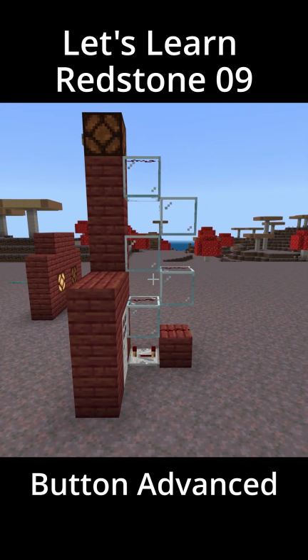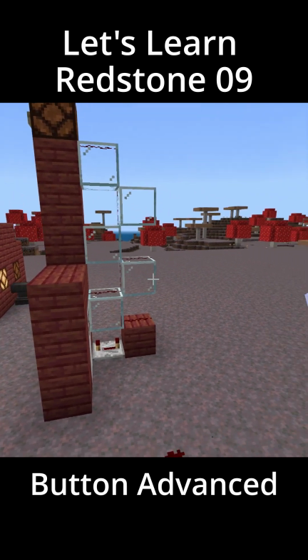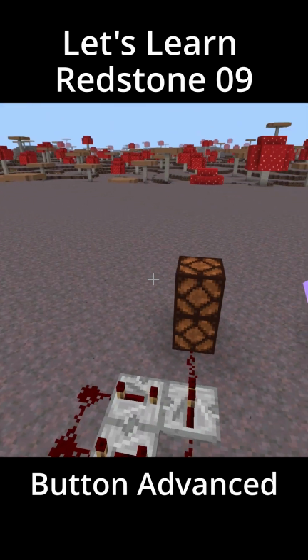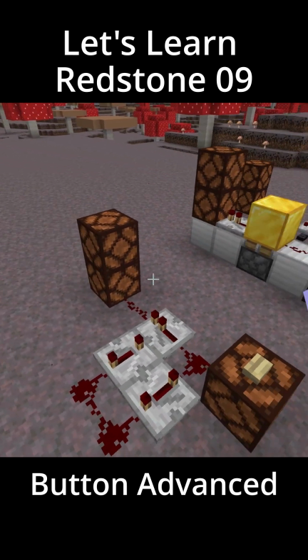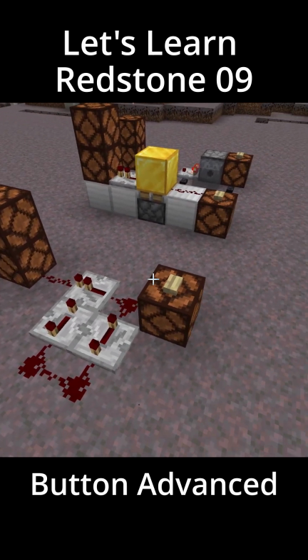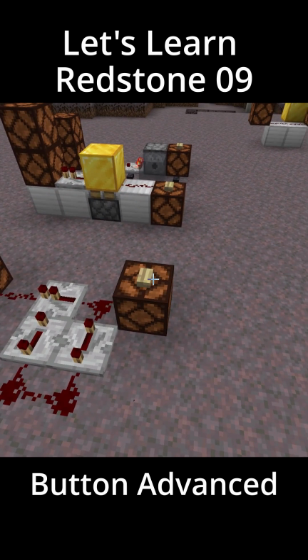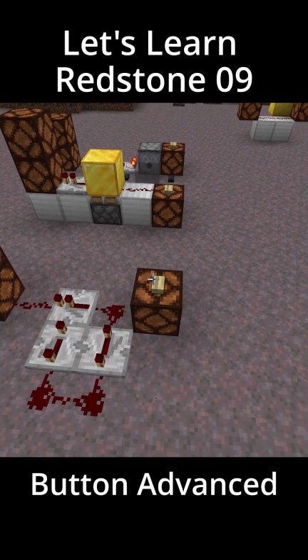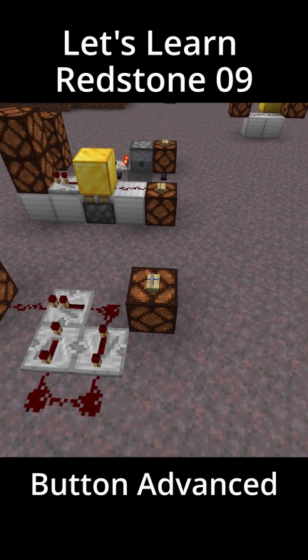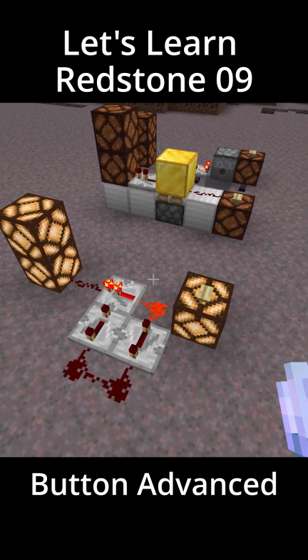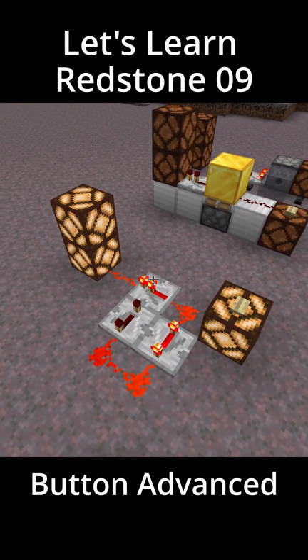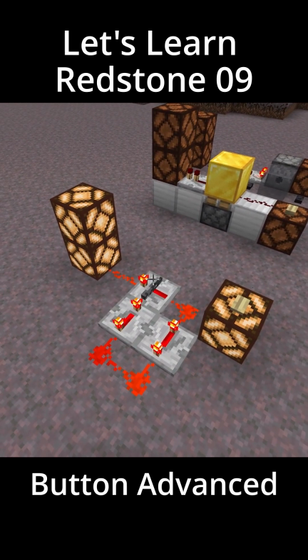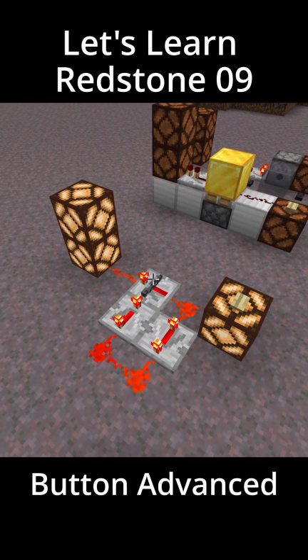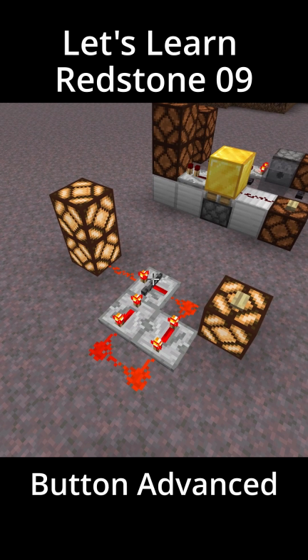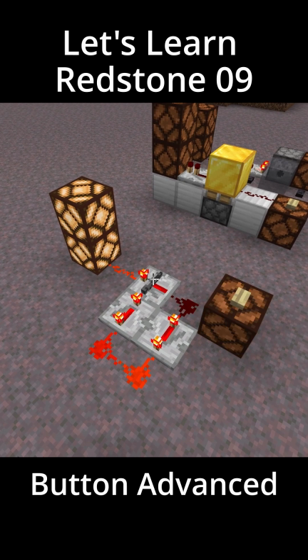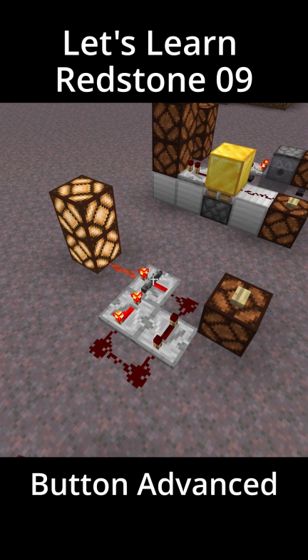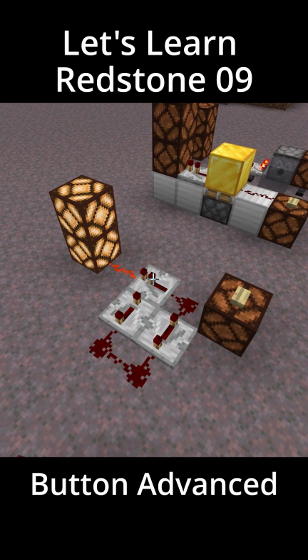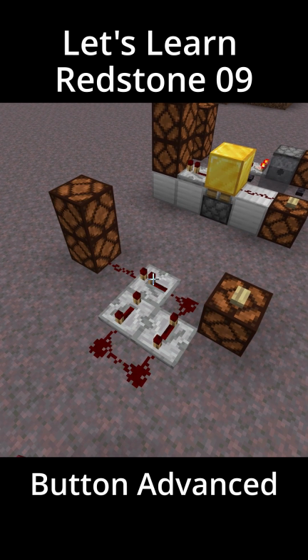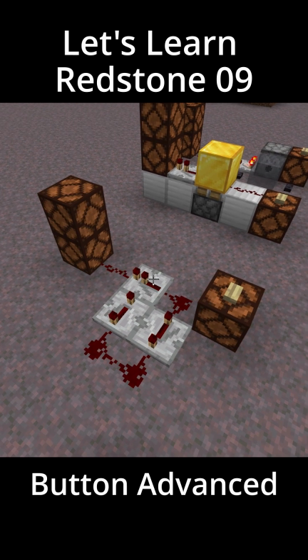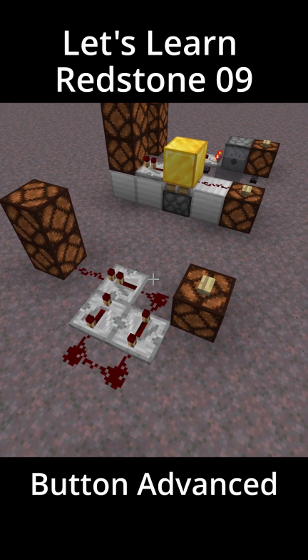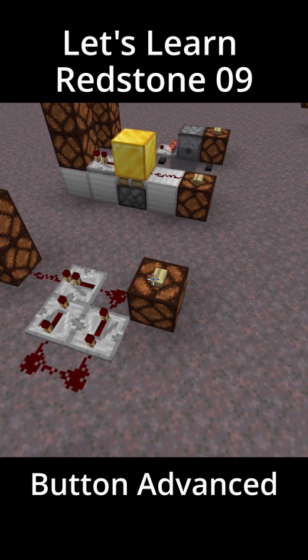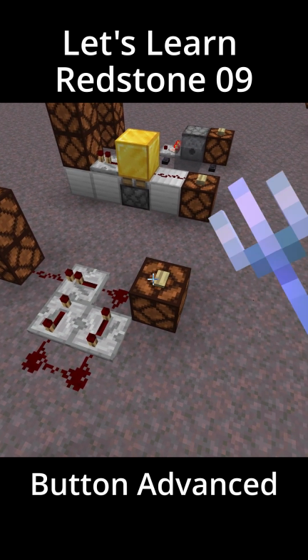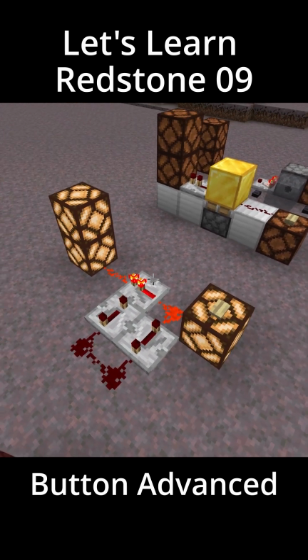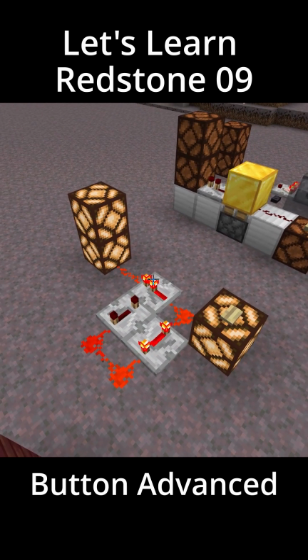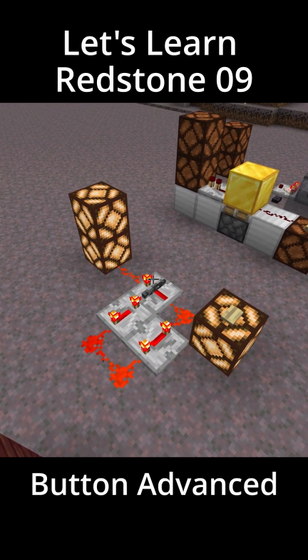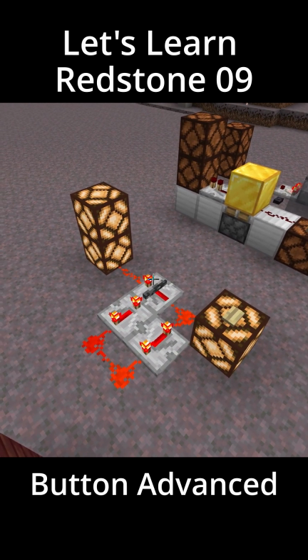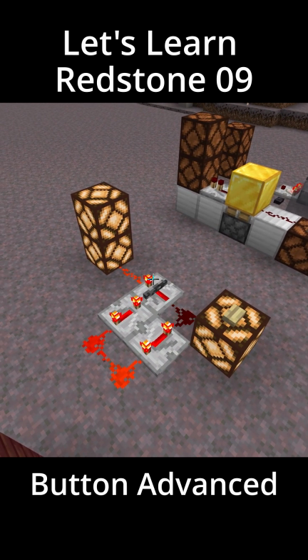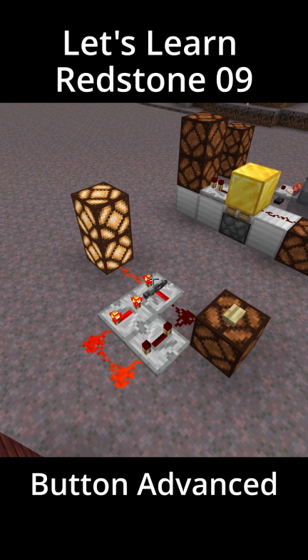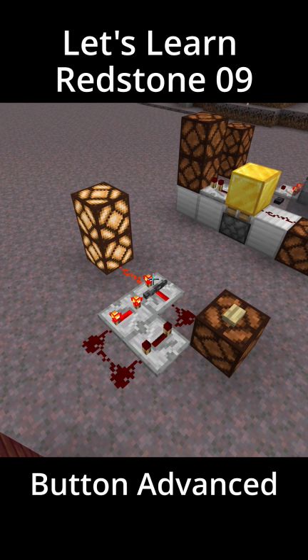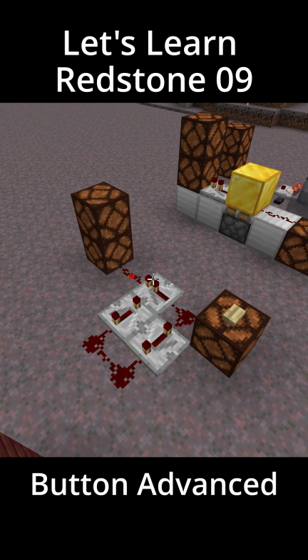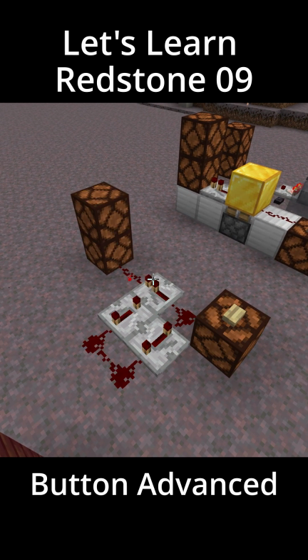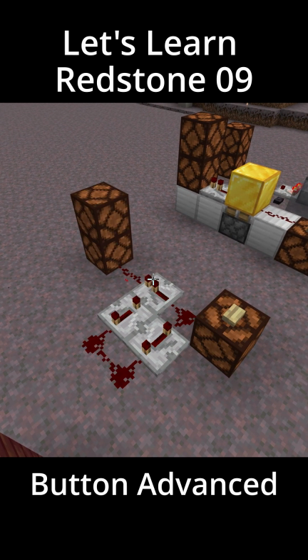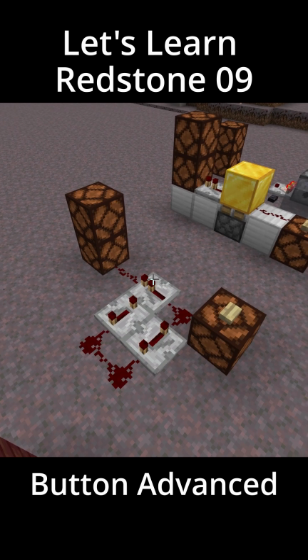If you want to lengthen the amount of time that a button stays active you can use something like this. This will extend the duration of the redstone signal being sent out by the button.